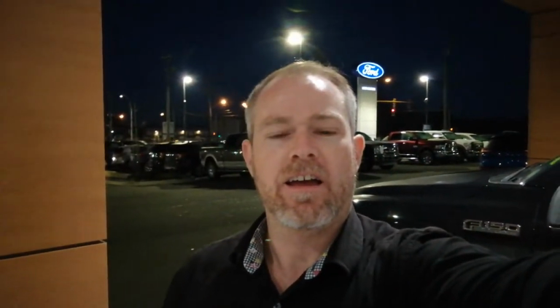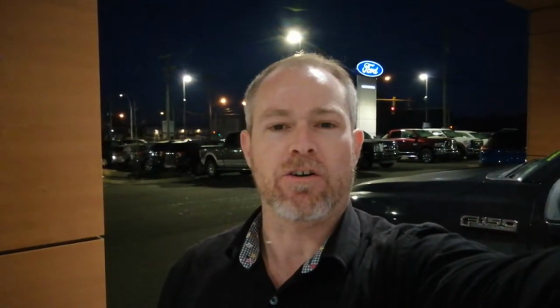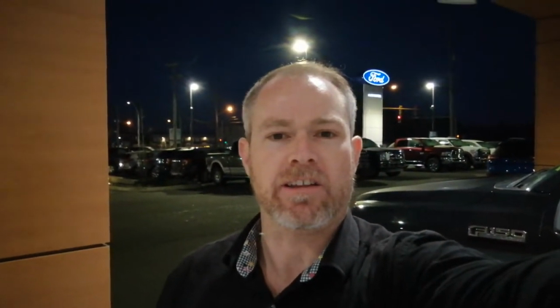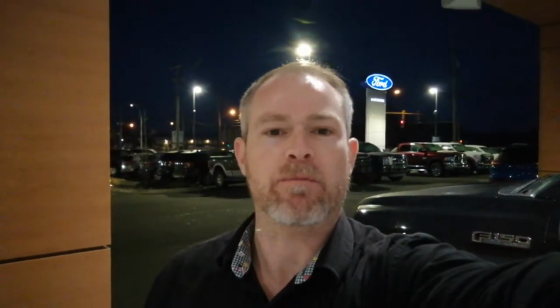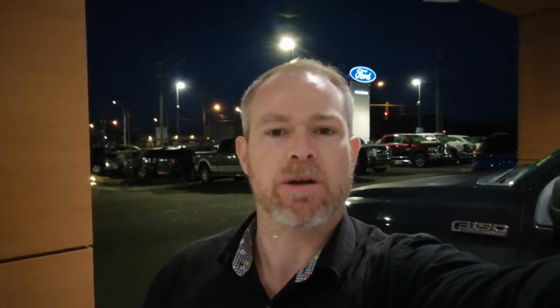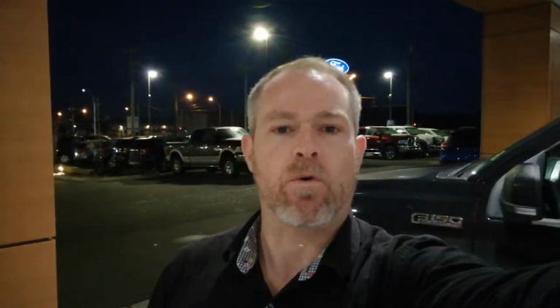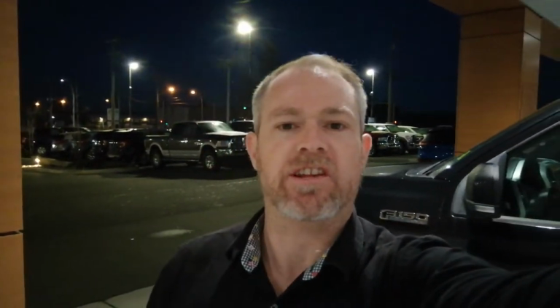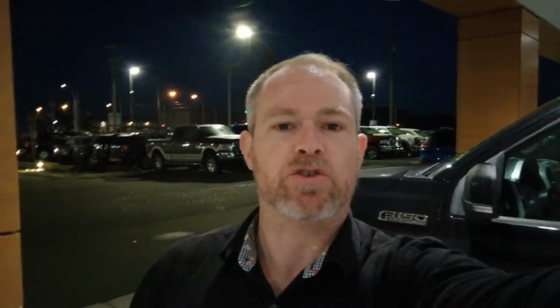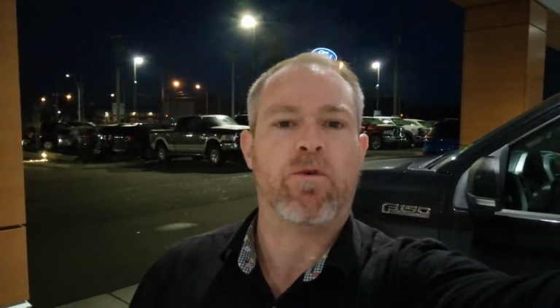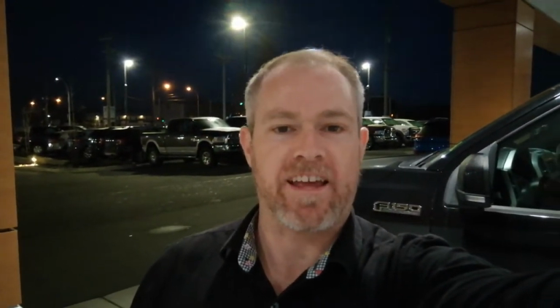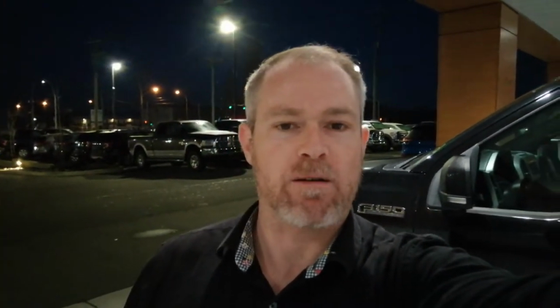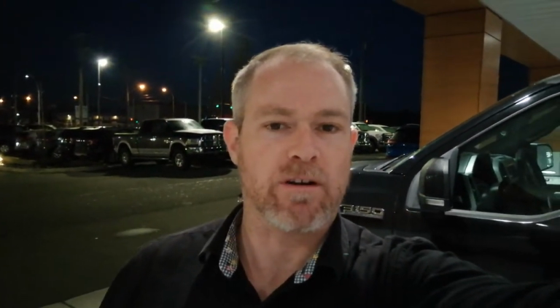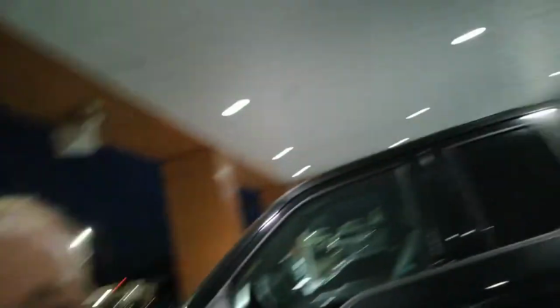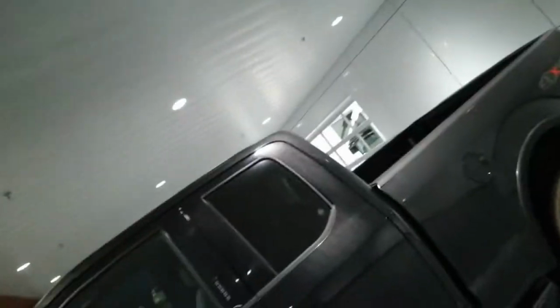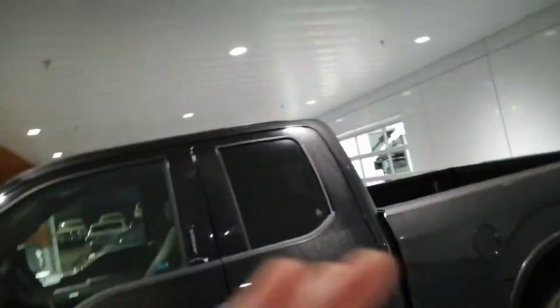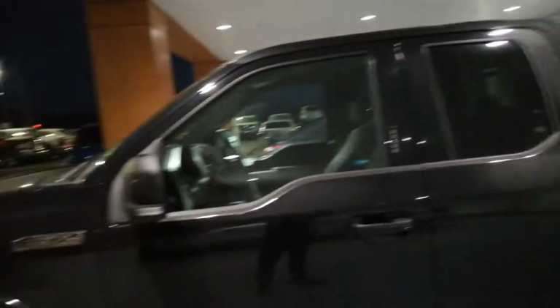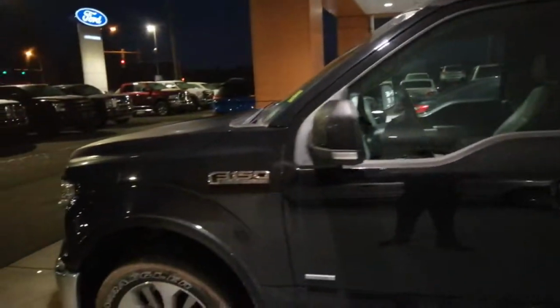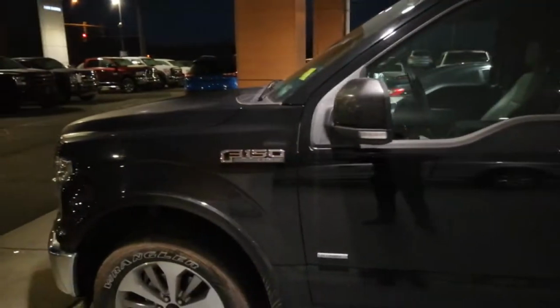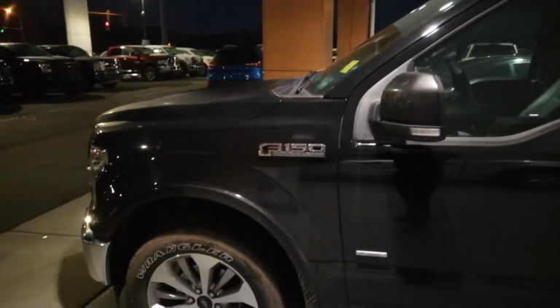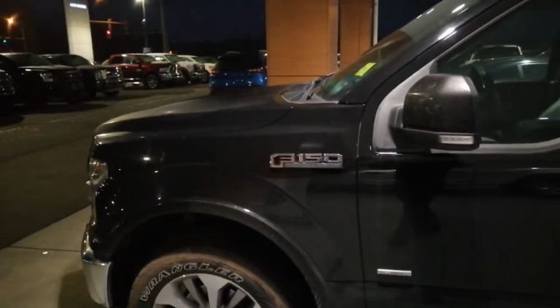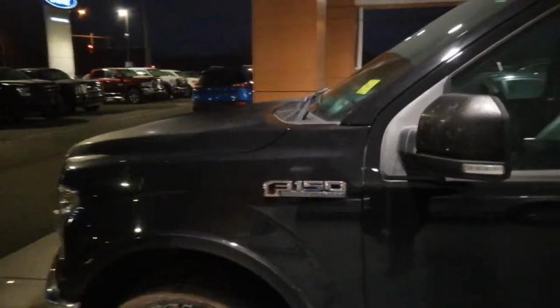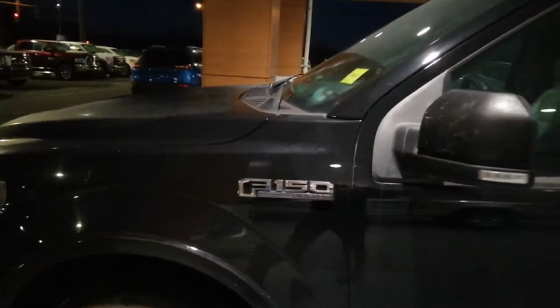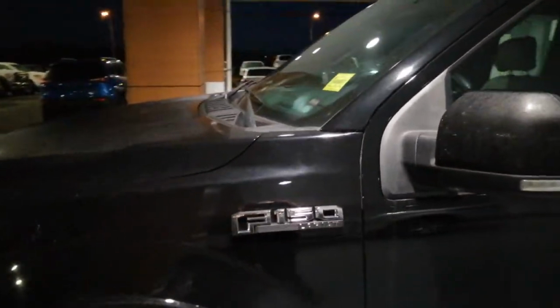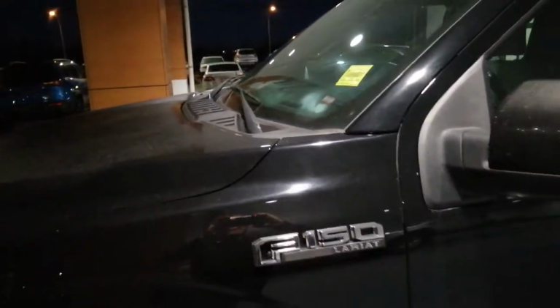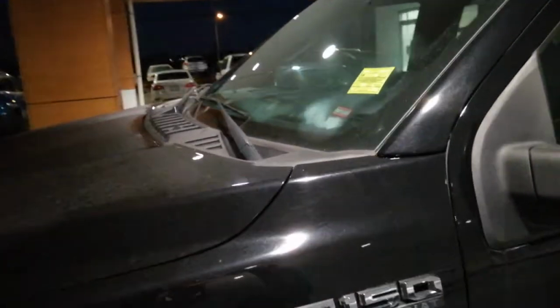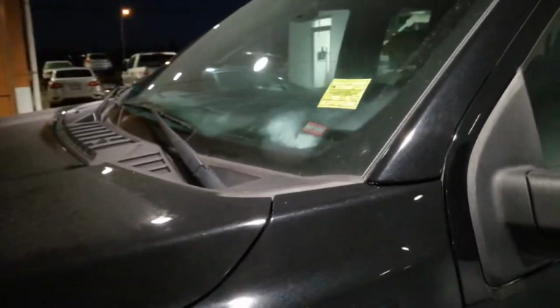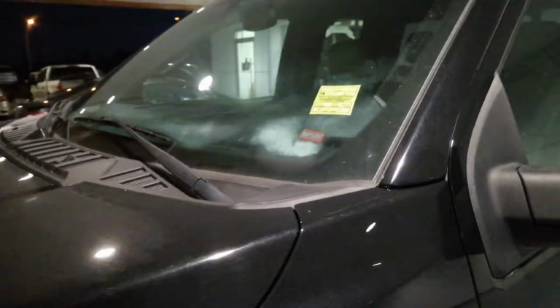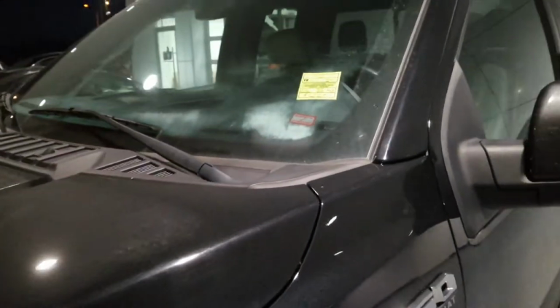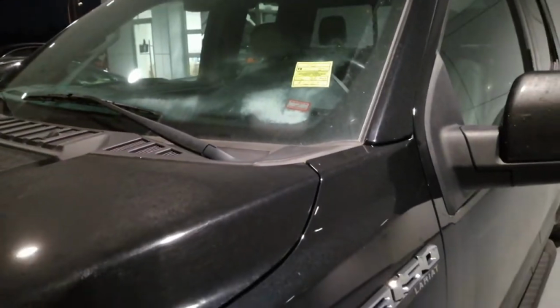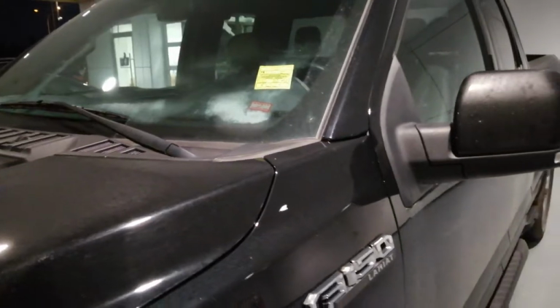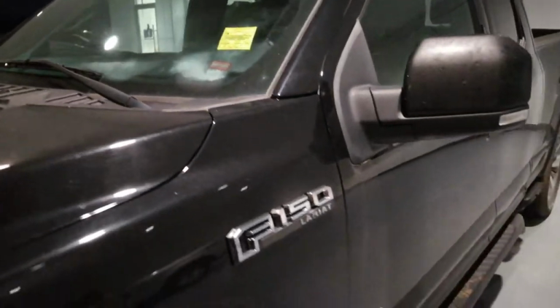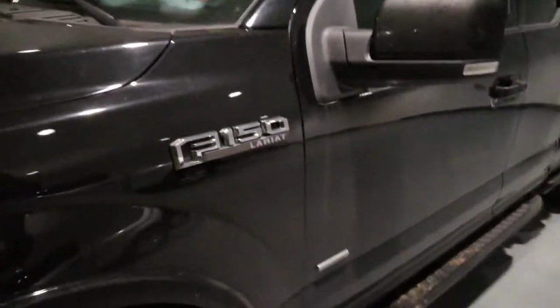Hello there, it's Stephen Bishop for Steve Marshall Ford in Campbell River. We'll do a short video on the 2017 F-150 Lariat Super Cab.